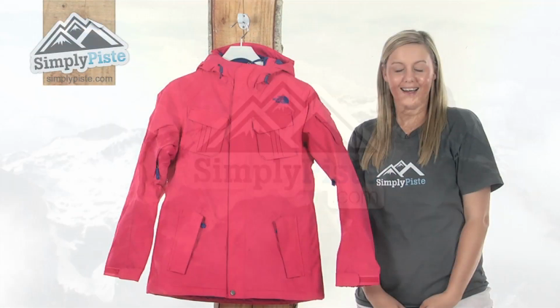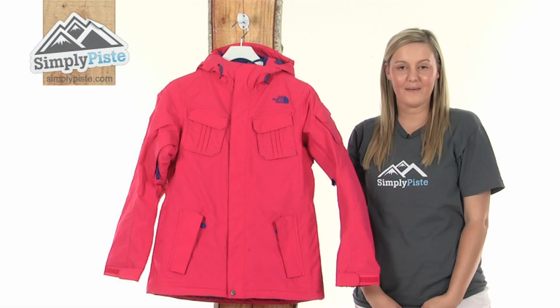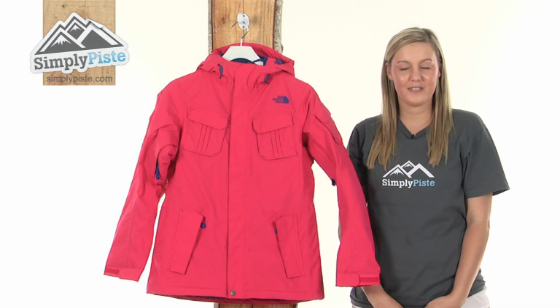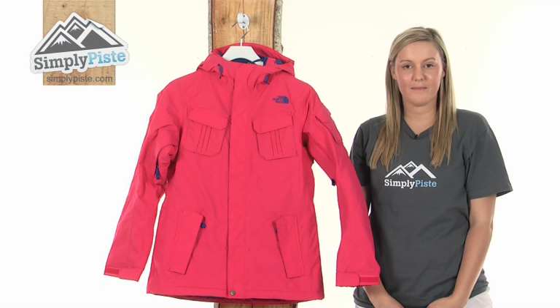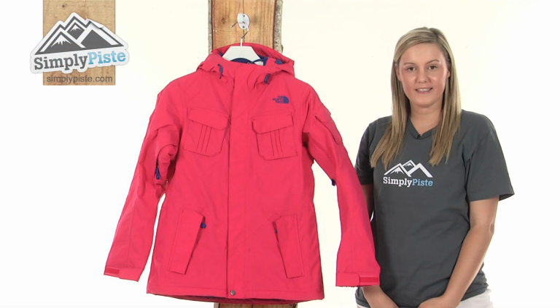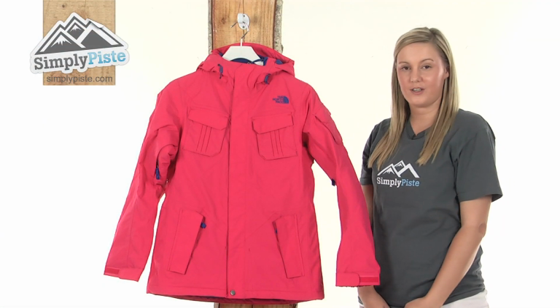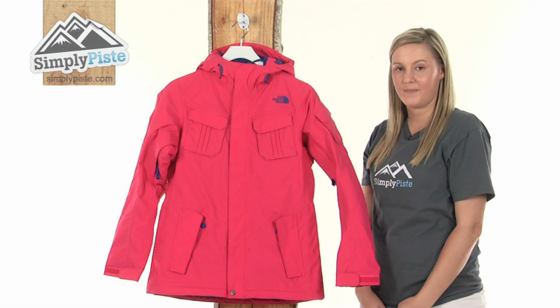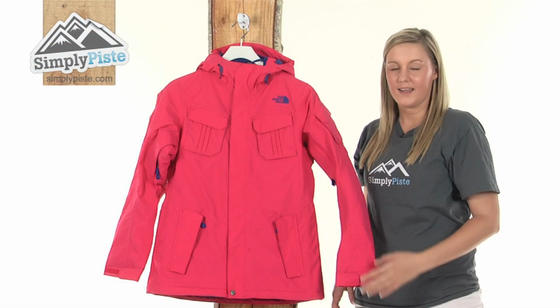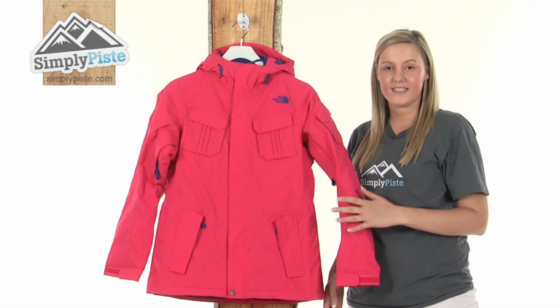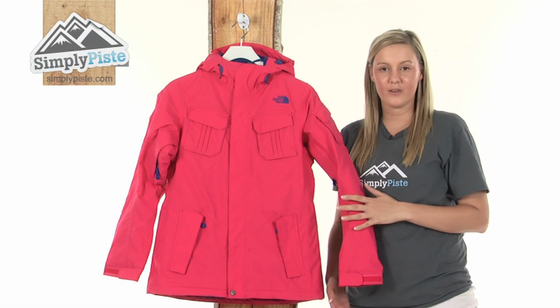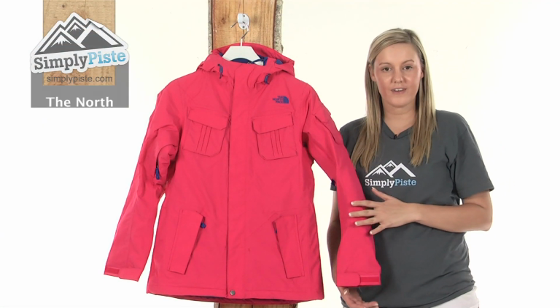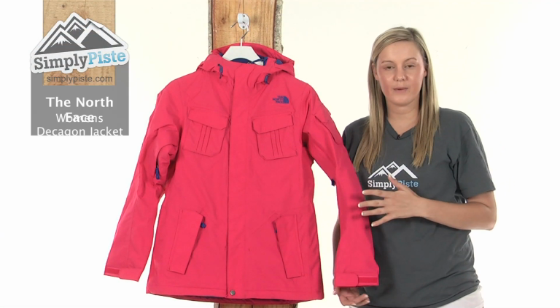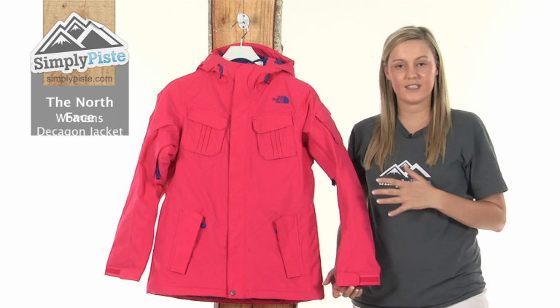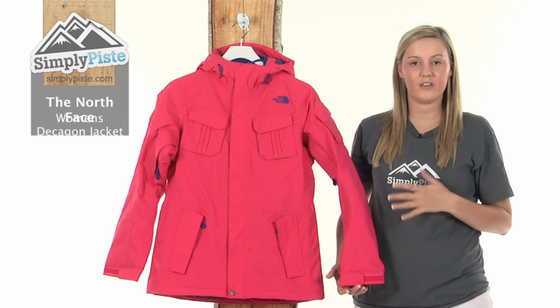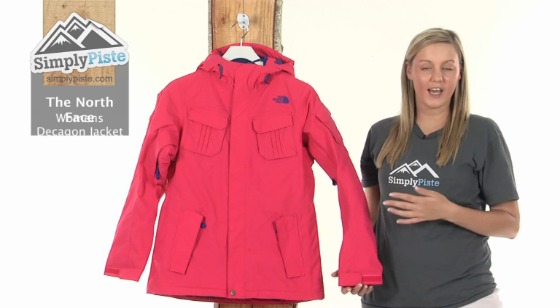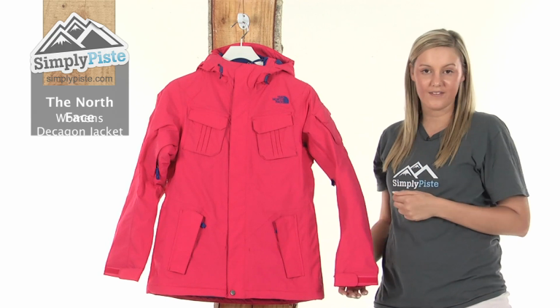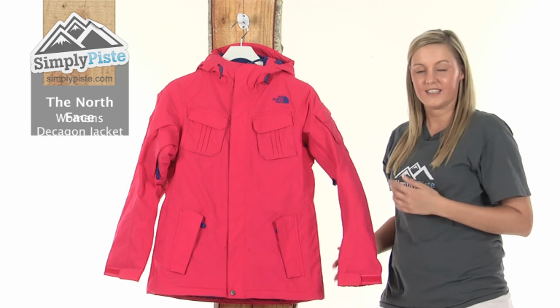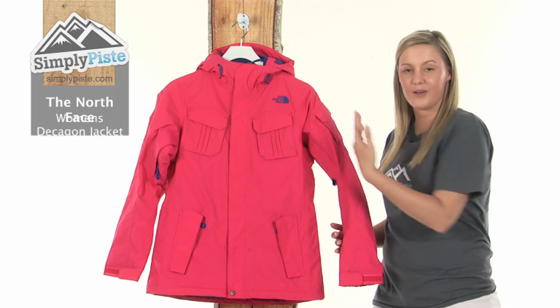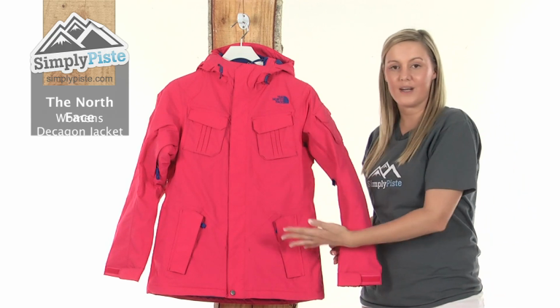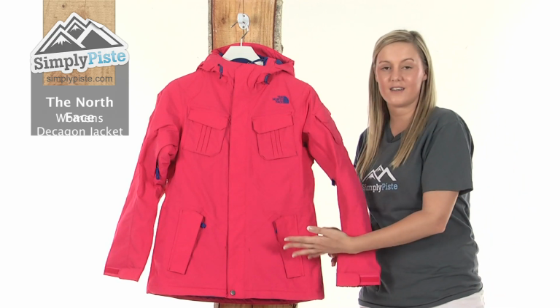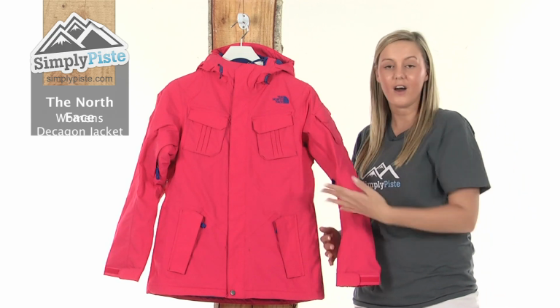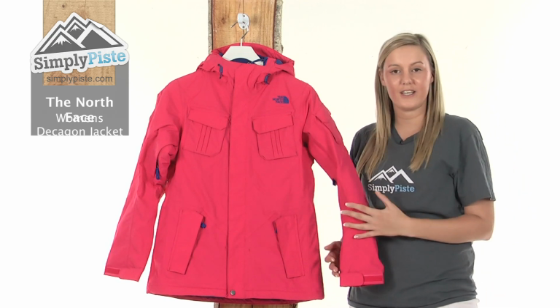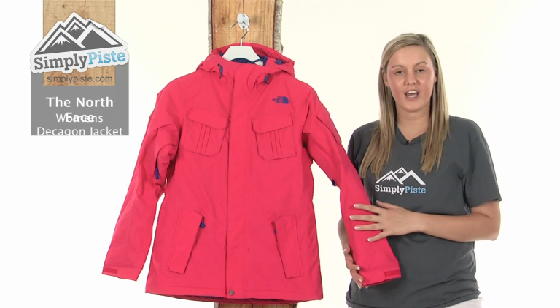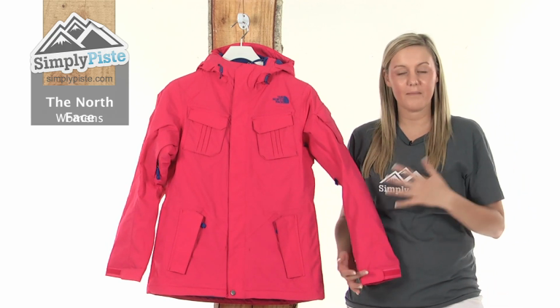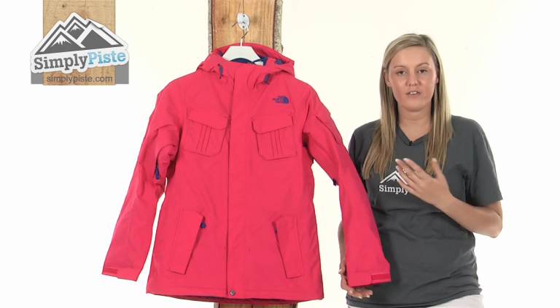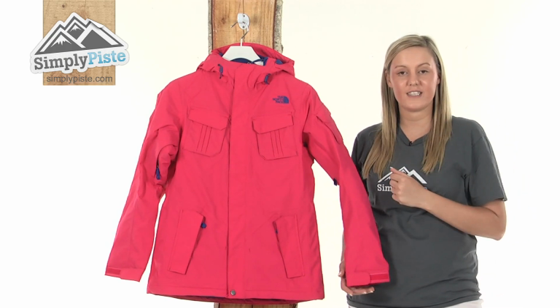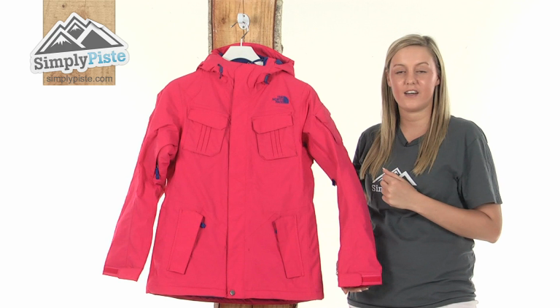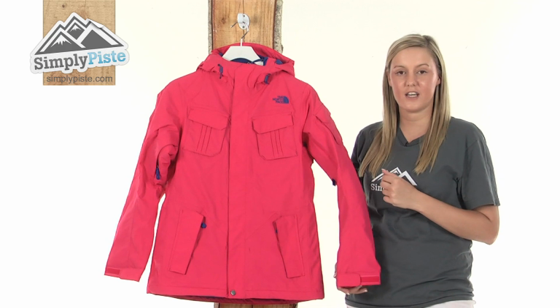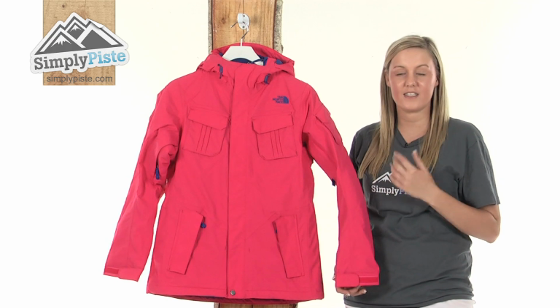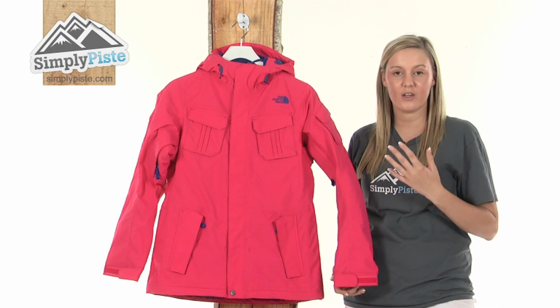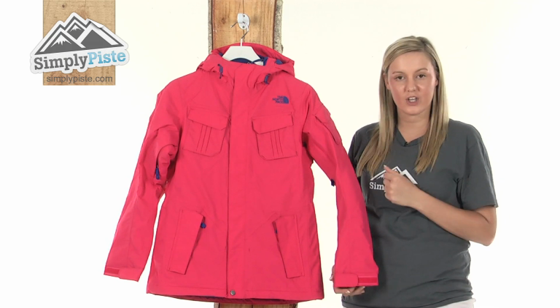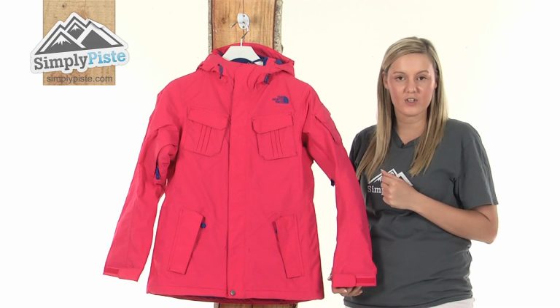Hi and welcome to SimplyPeace.com. This is the North Face Women's Decagon Jacket. It's an extremely well designed, high quality jacket, perfect for those days out on the slopes skiing or snowboarding.